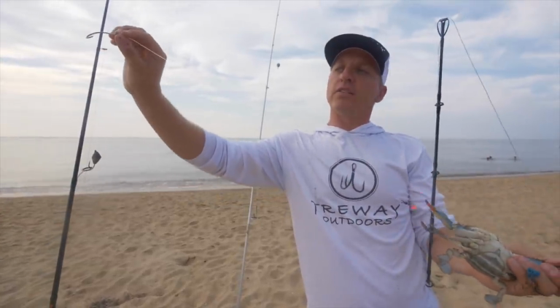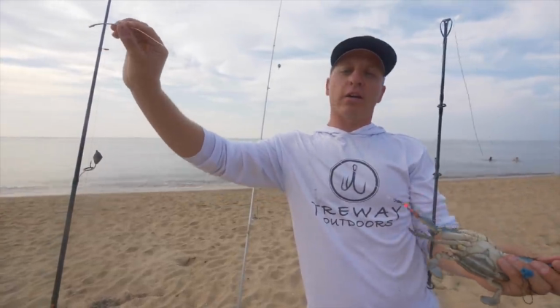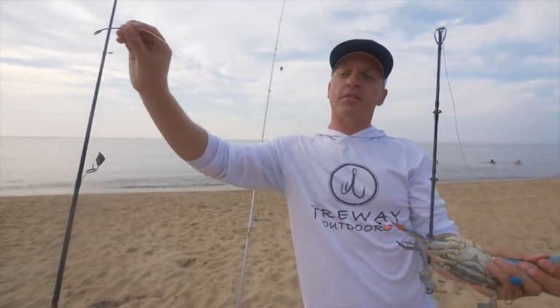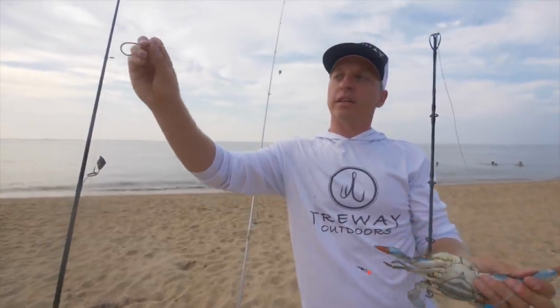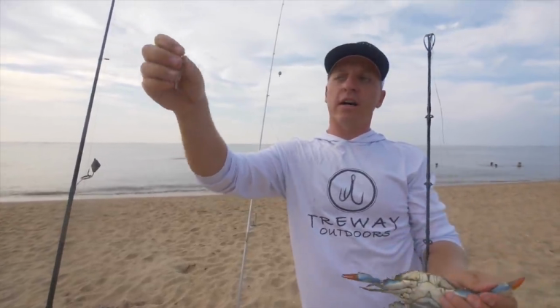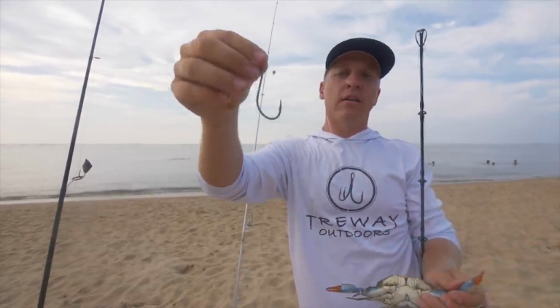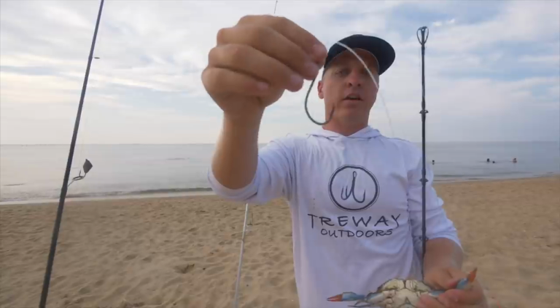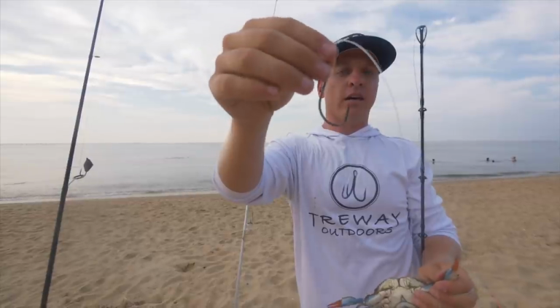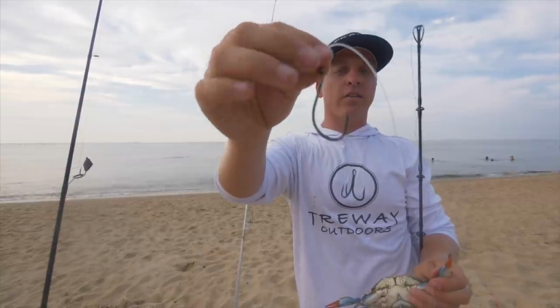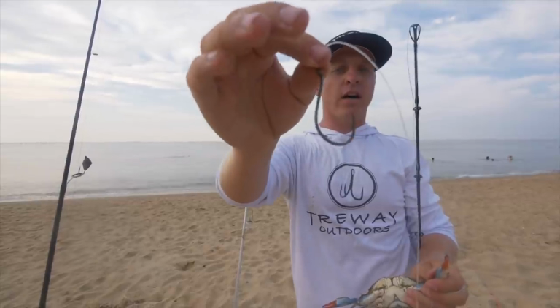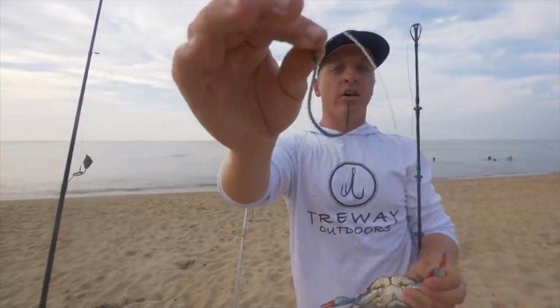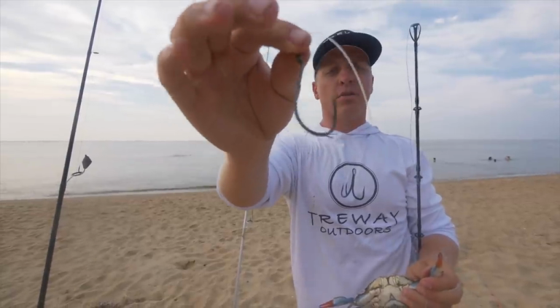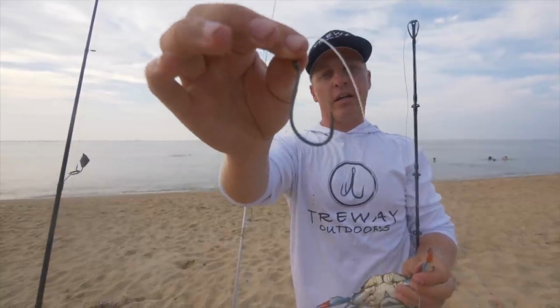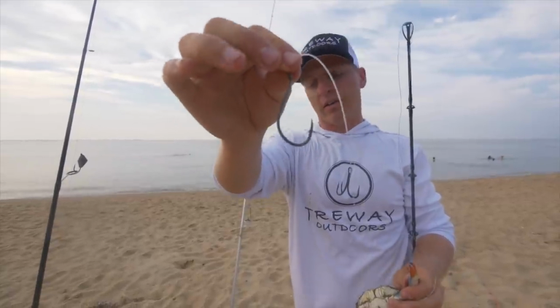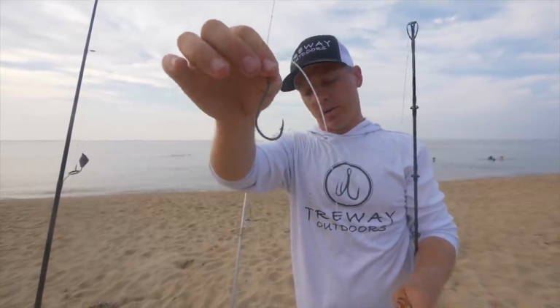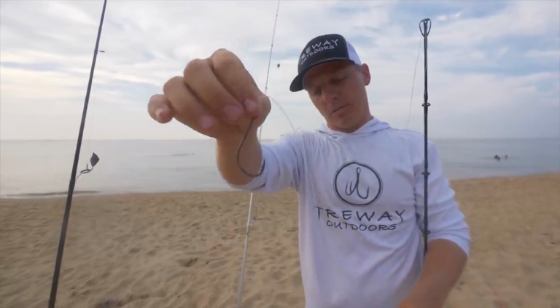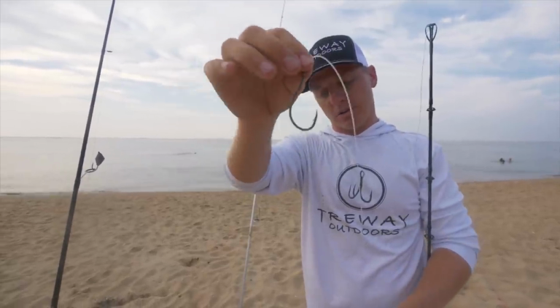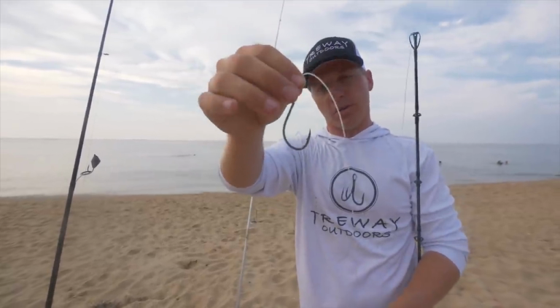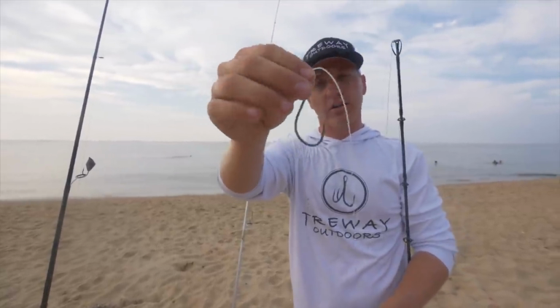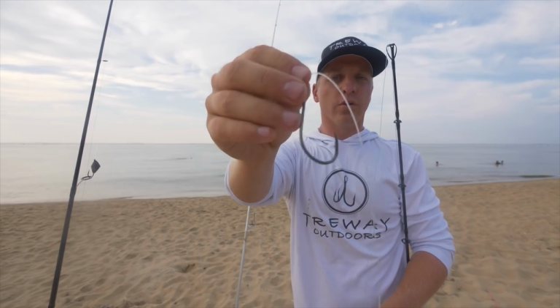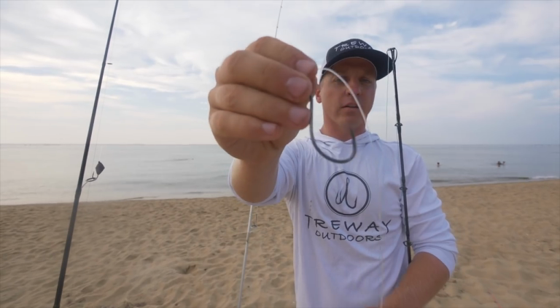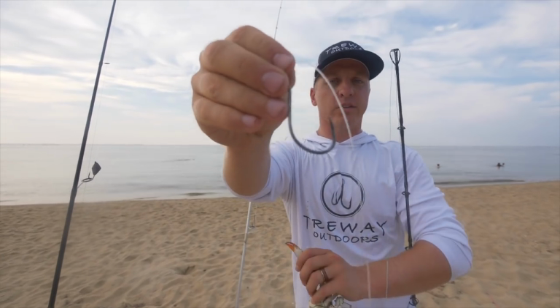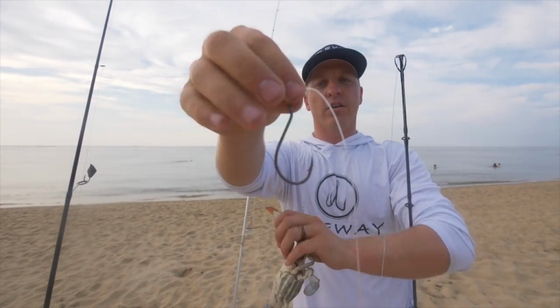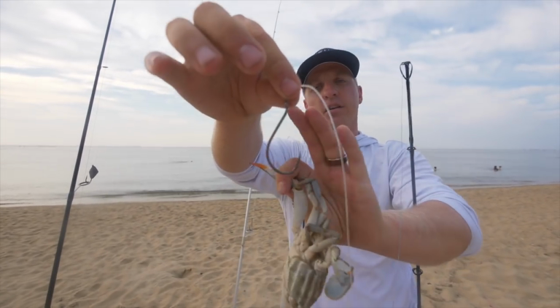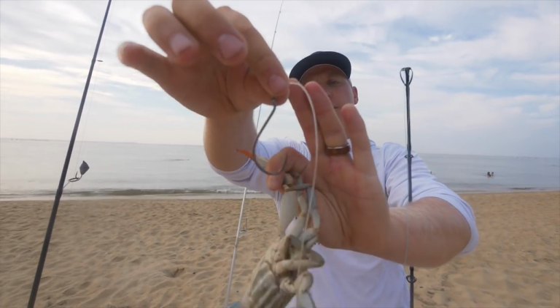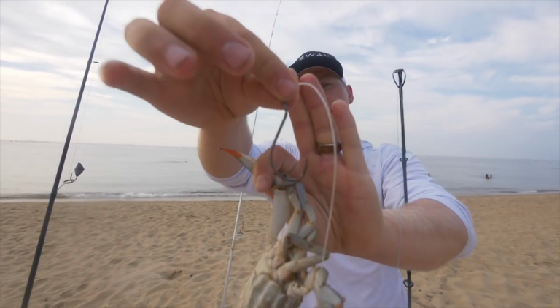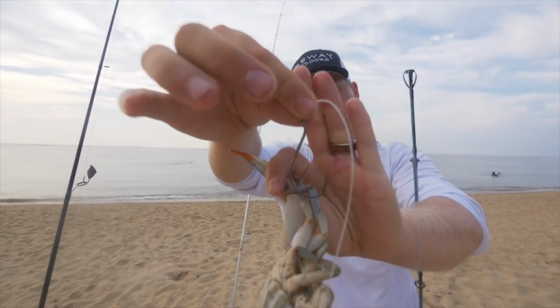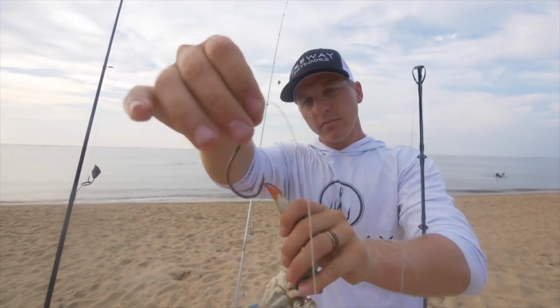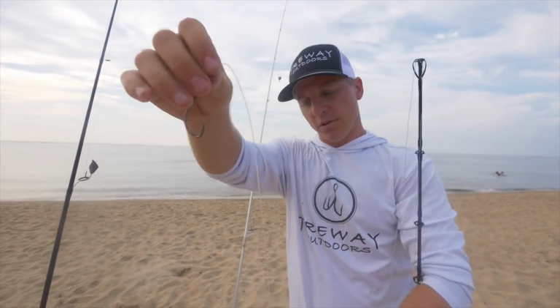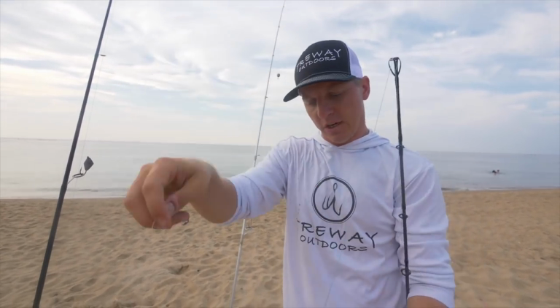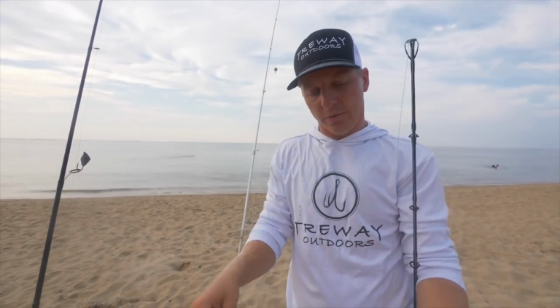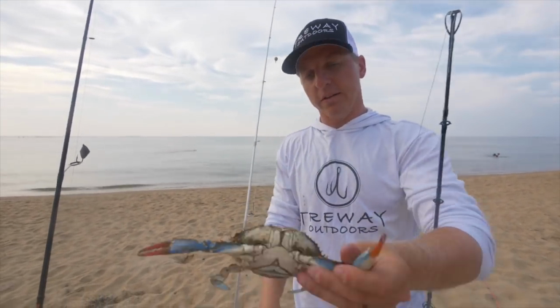You can just attach the pyramid sinker right to that two-way swivel. Then I've got 50 to 60 pound test leader line and a 7/0 hook. Typically I'm going to be using a circle hook or this octopus style hook right here. So this is how we're going to rig this blue crab for the big bull drum.